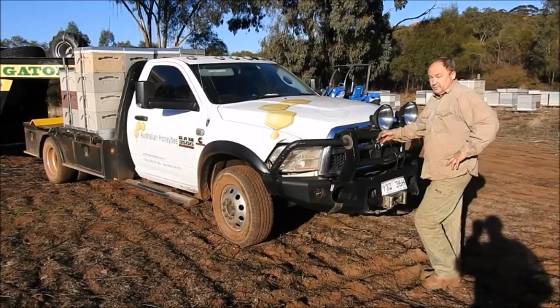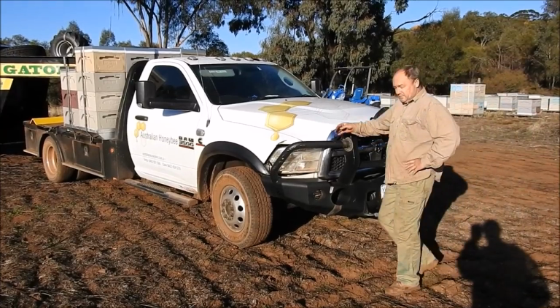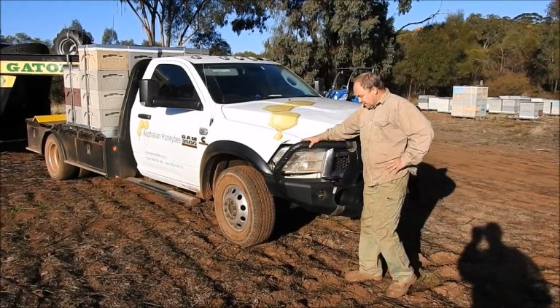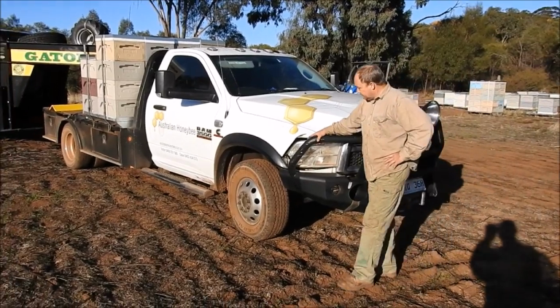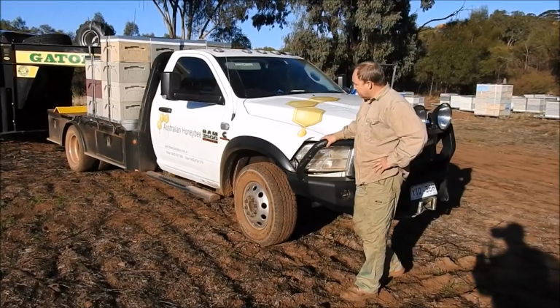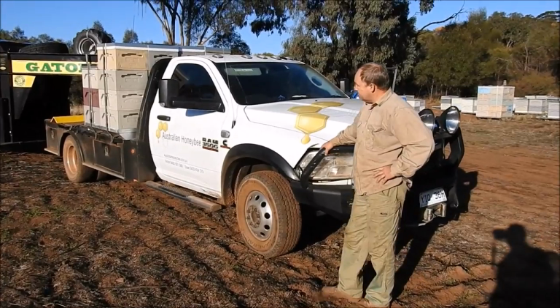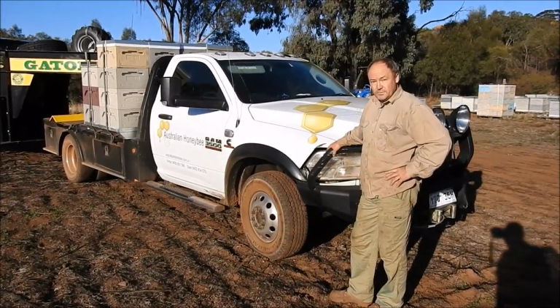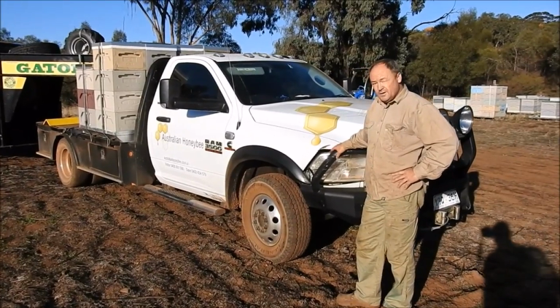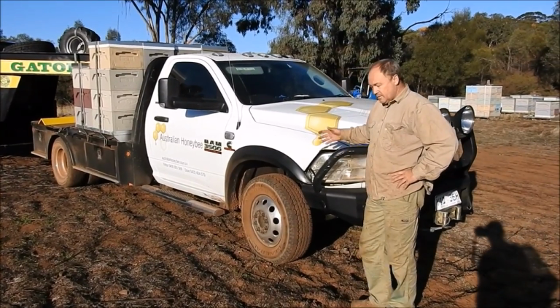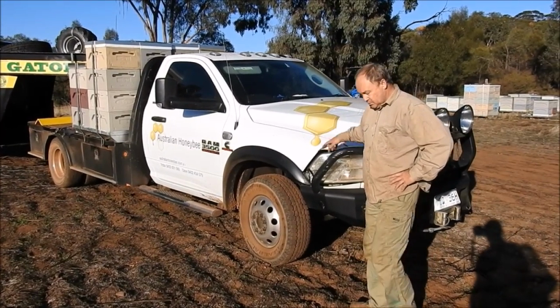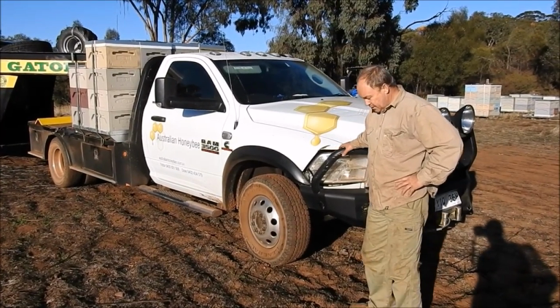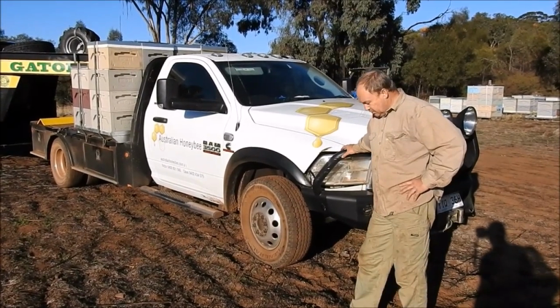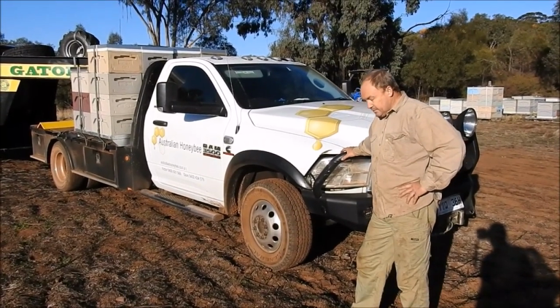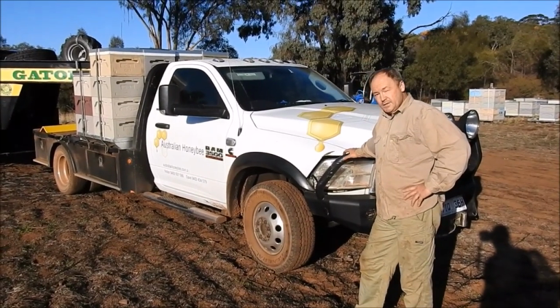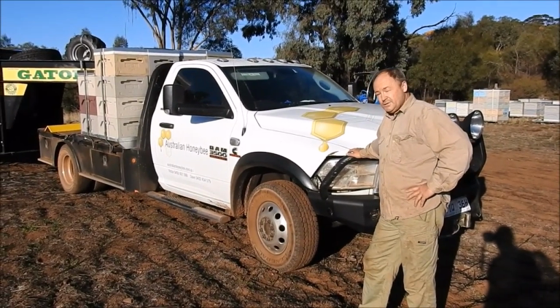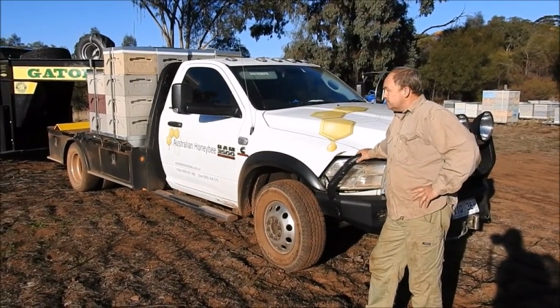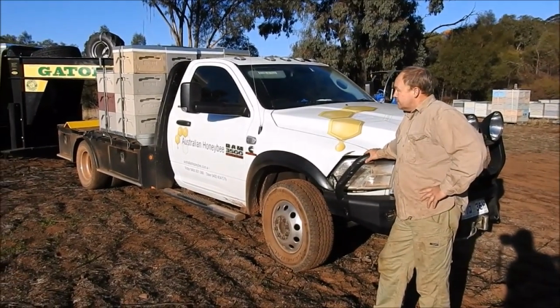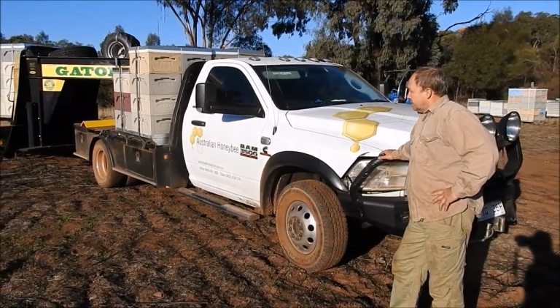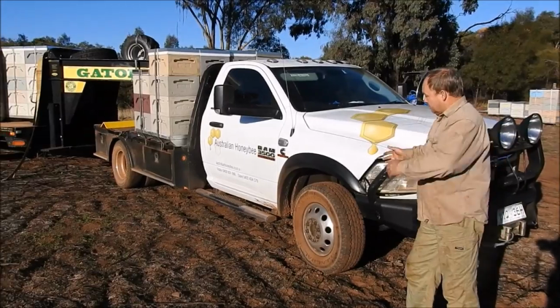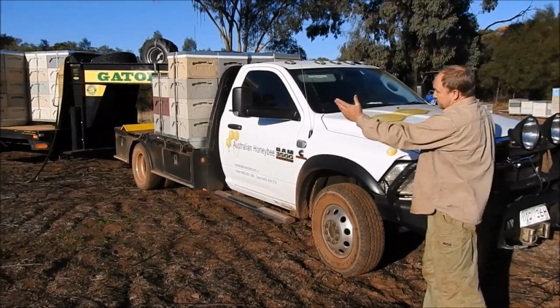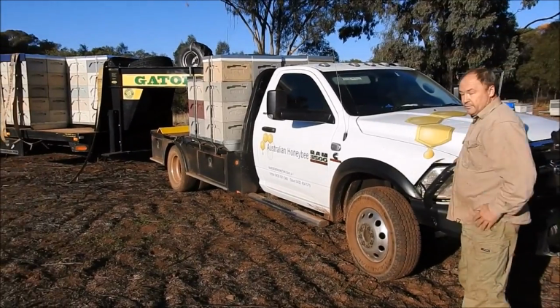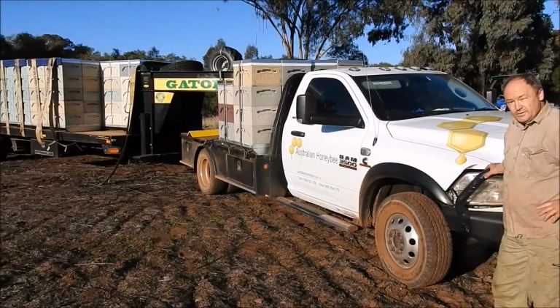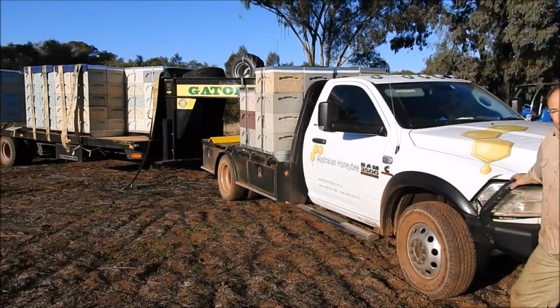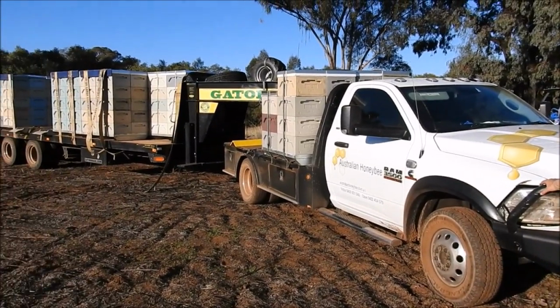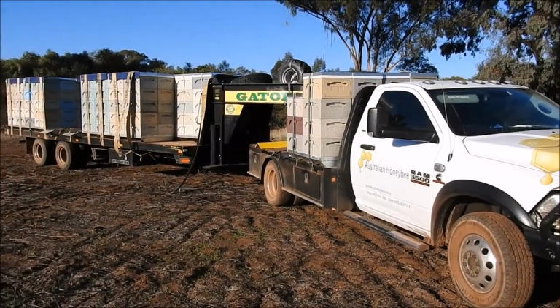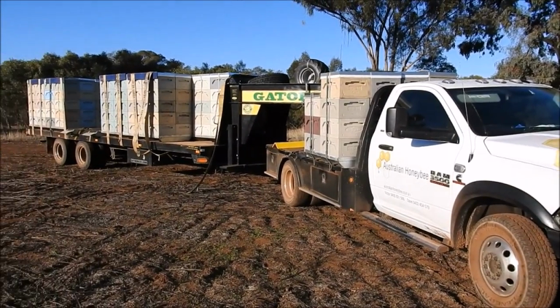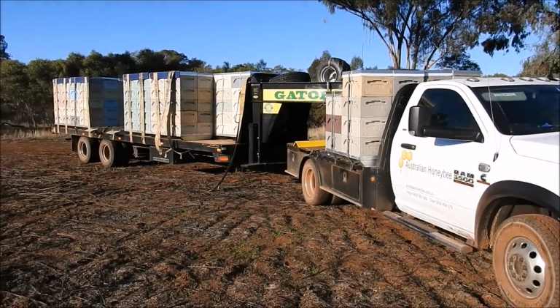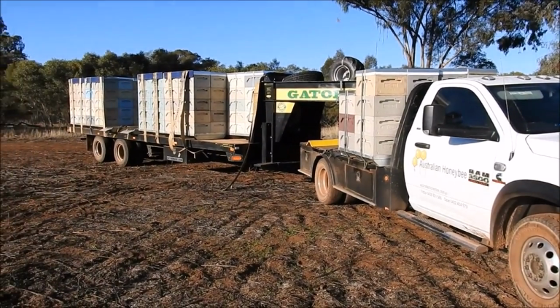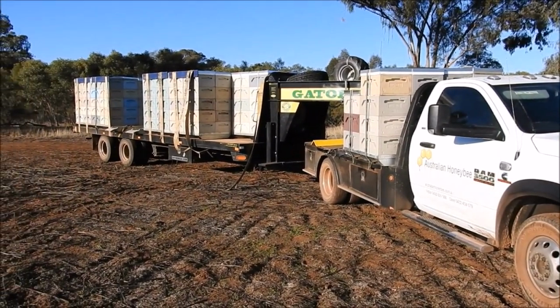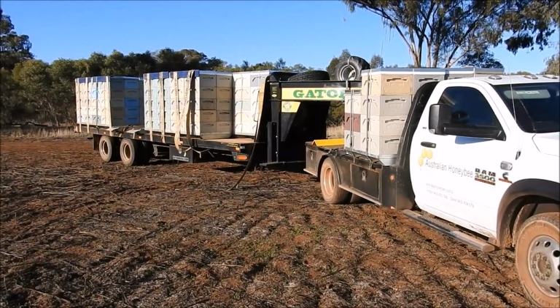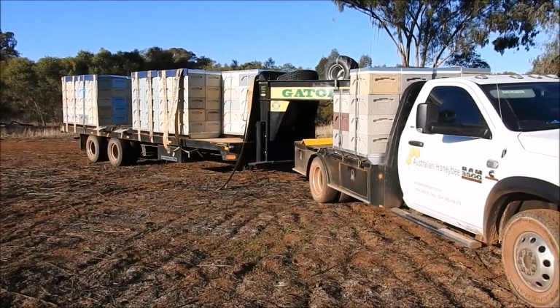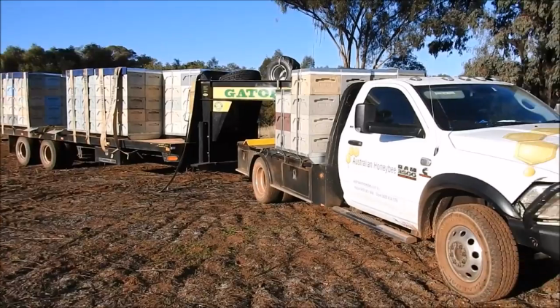Victor again from Australian Hunger Bee. I thought I'd make a short video - a lot of people have been asking me to explain why we've chosen this setup for our truck, so let's make a quick video.